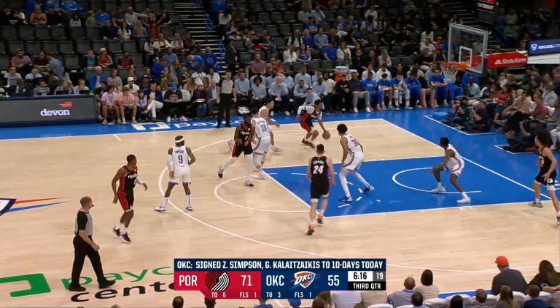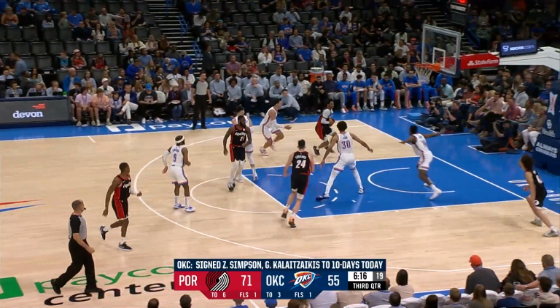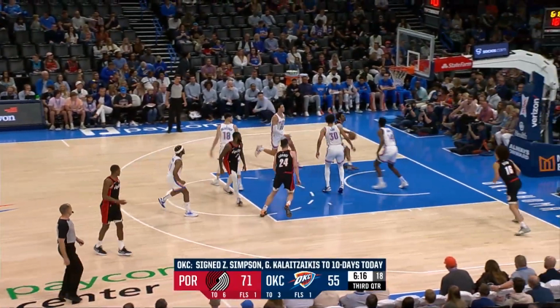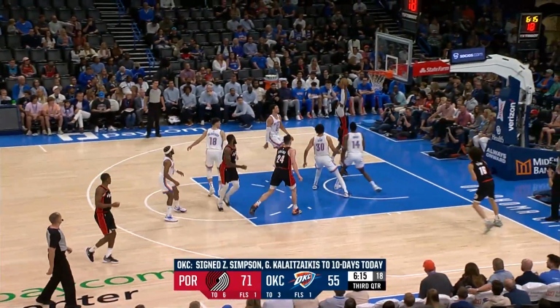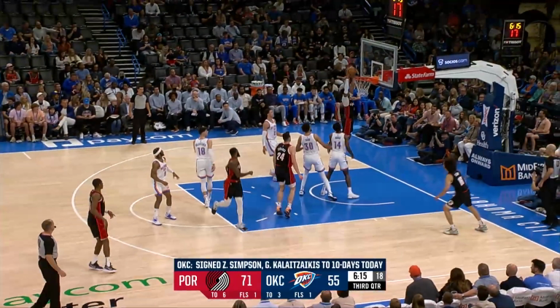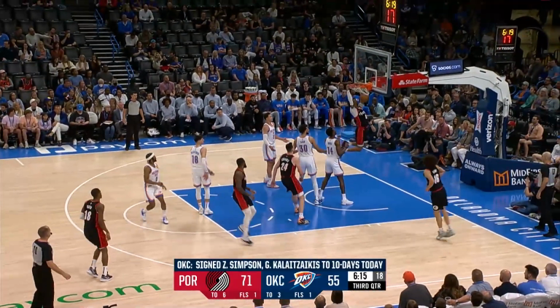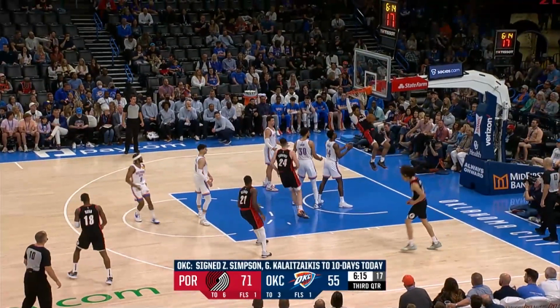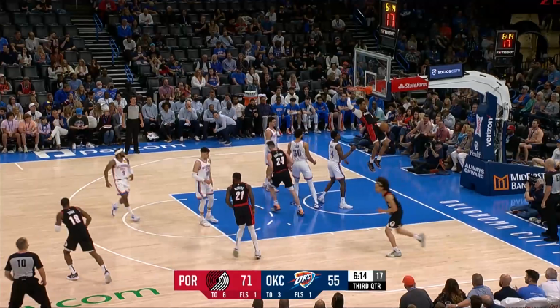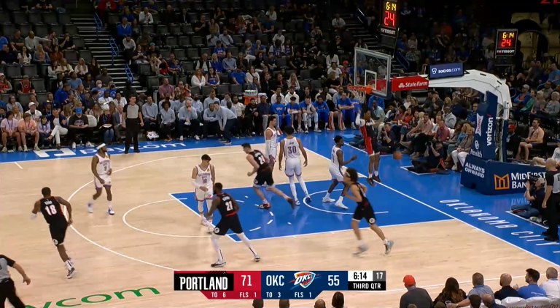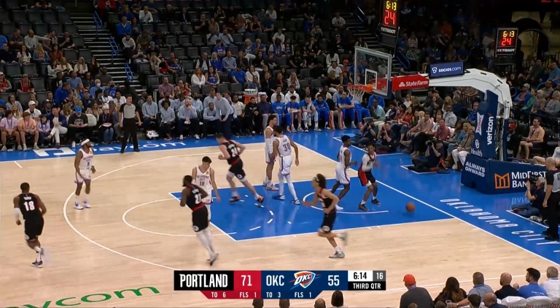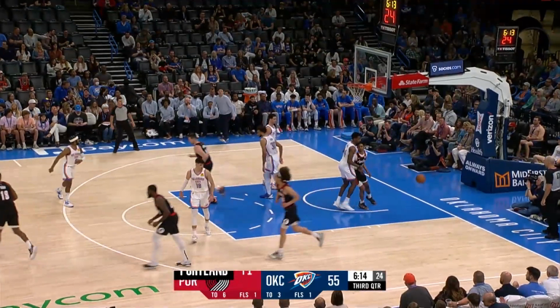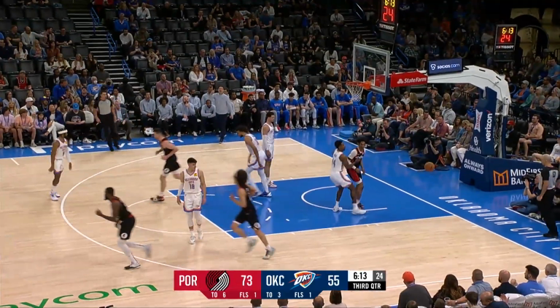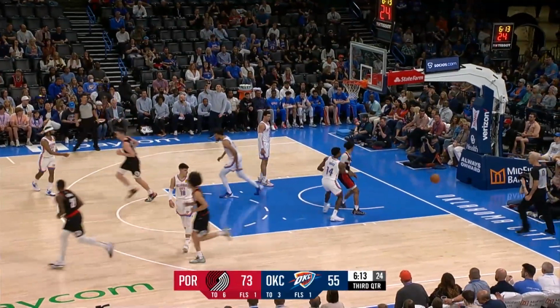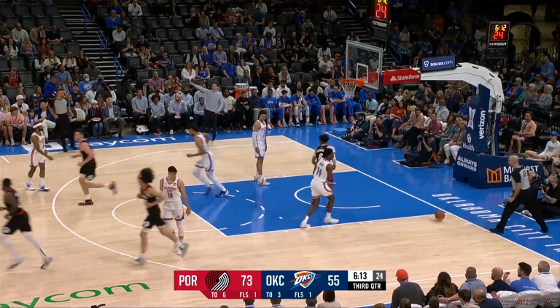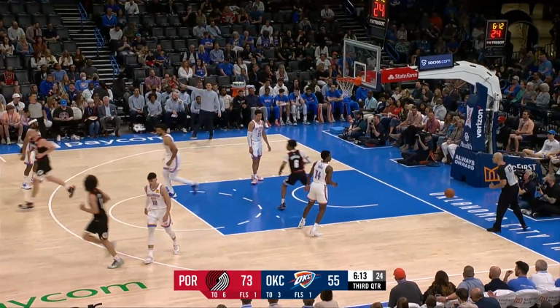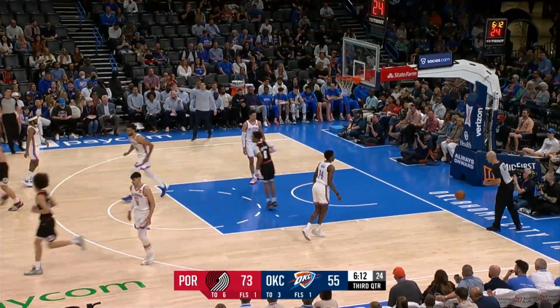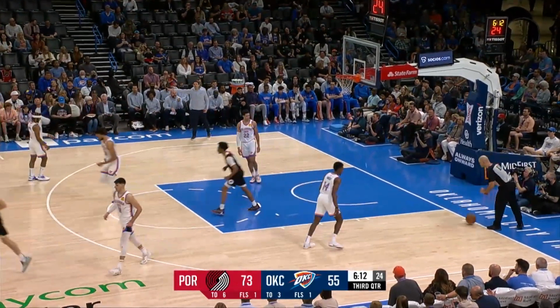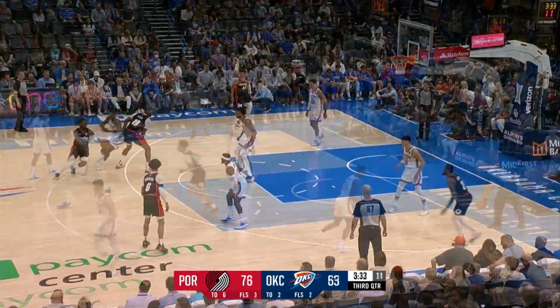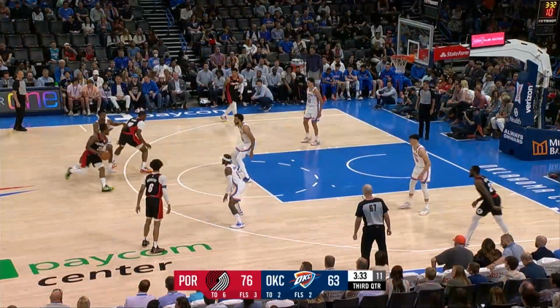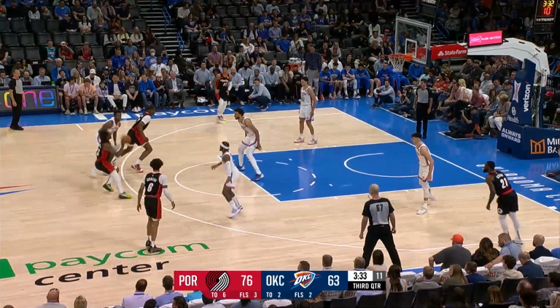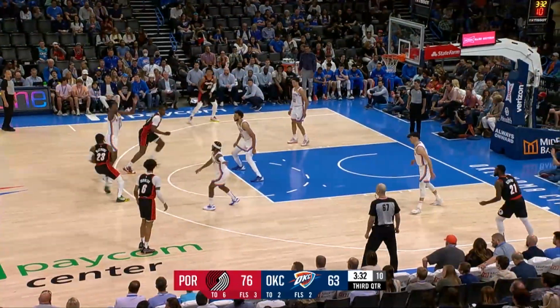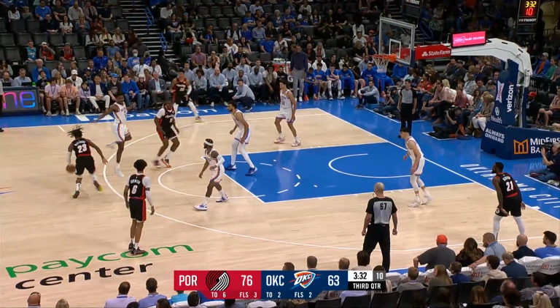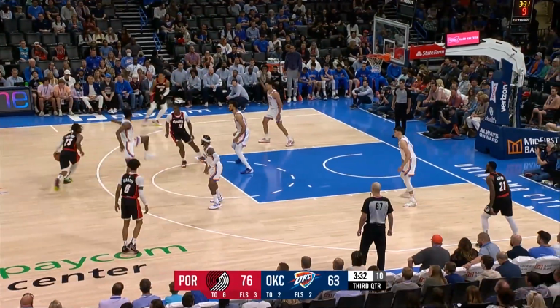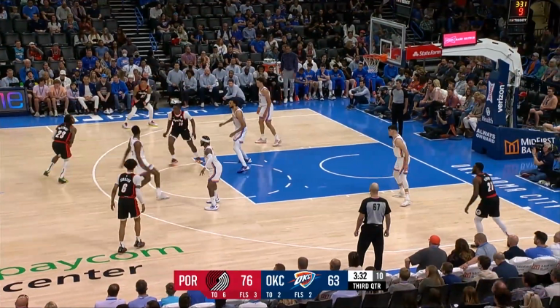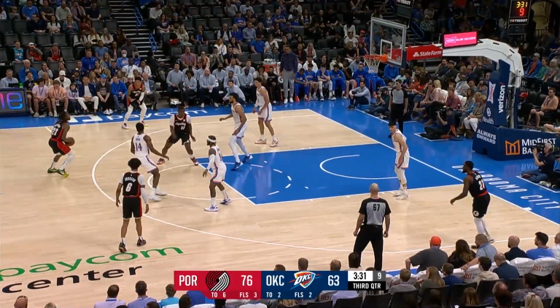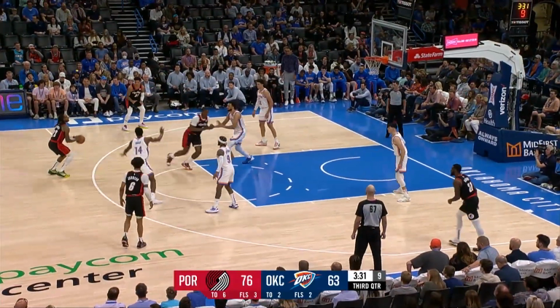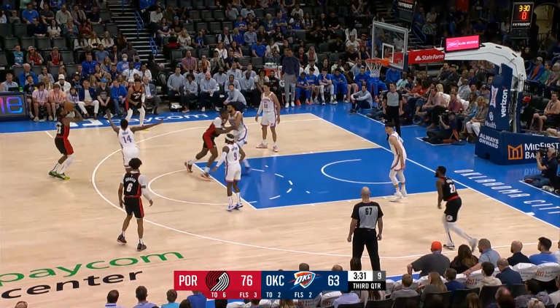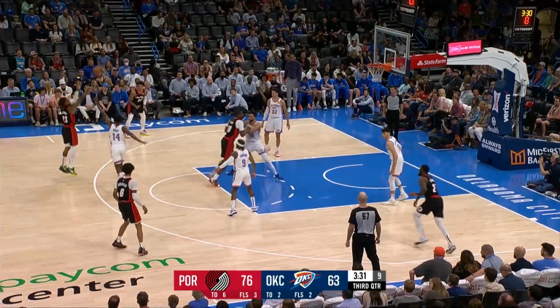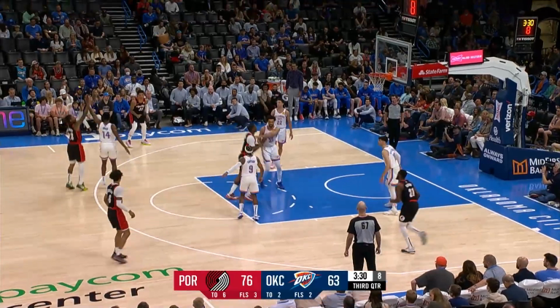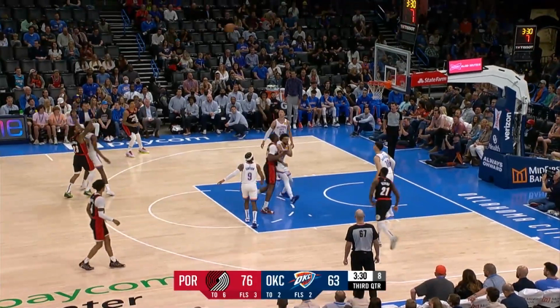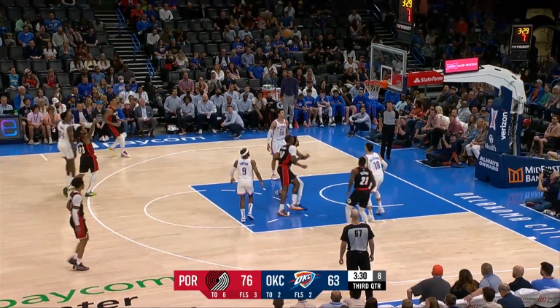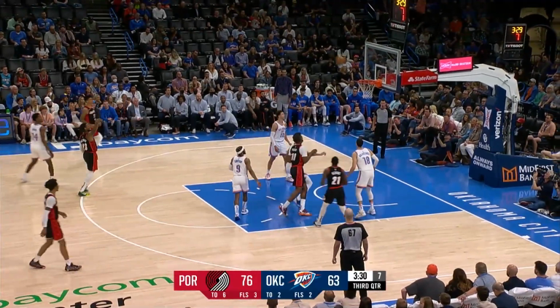Keyon Johnson turns, takes it right to the rim with authority — his first career one. Against the Suns. Here's McLemore for three — yes, sir.